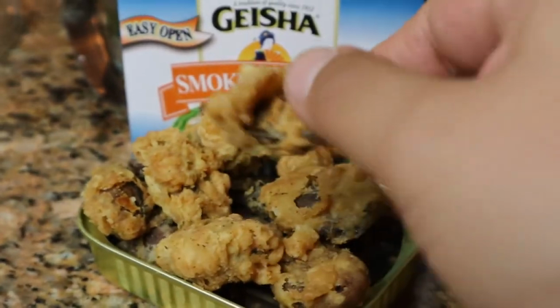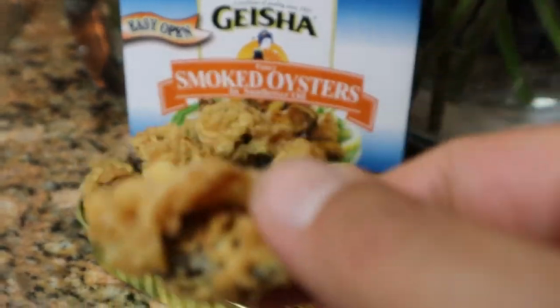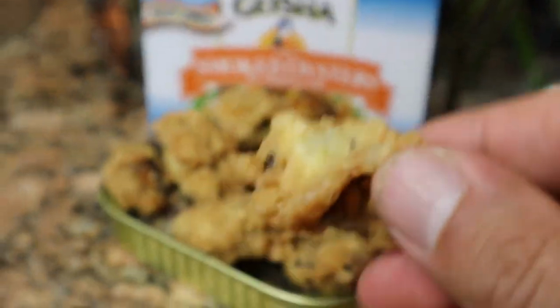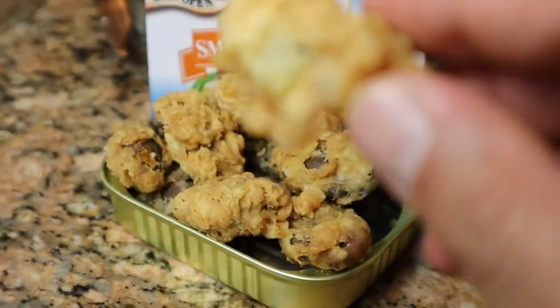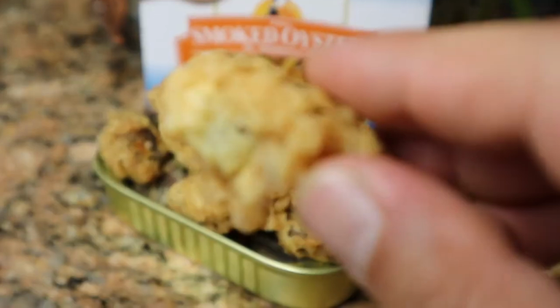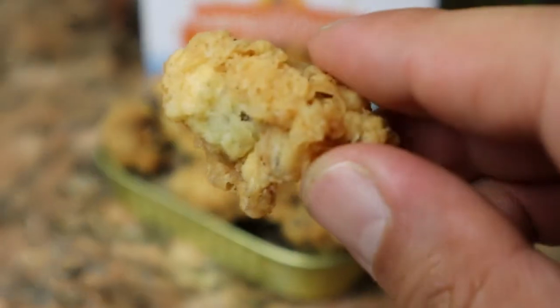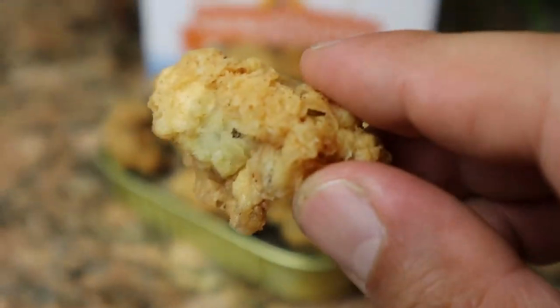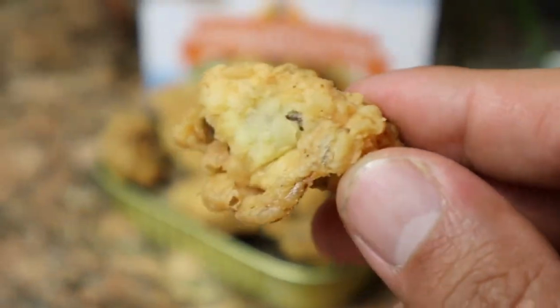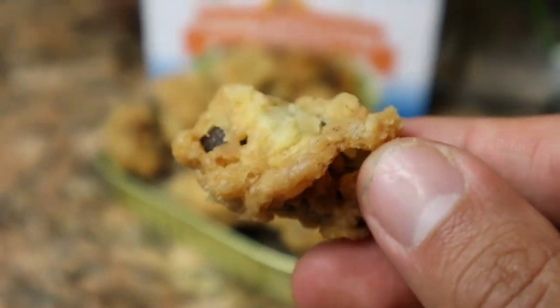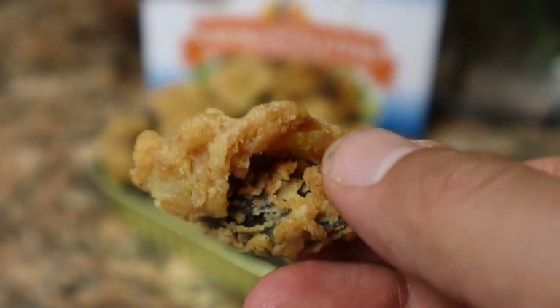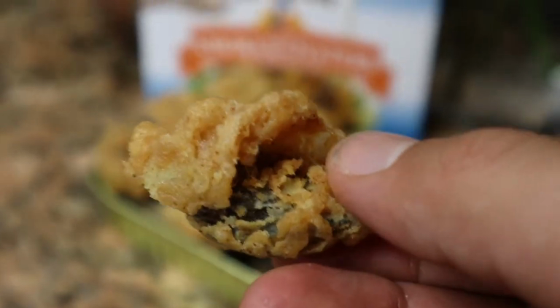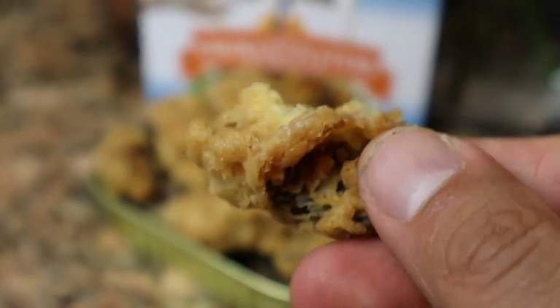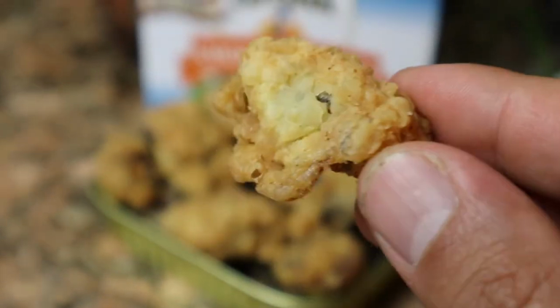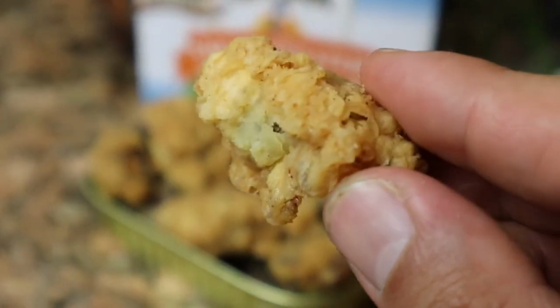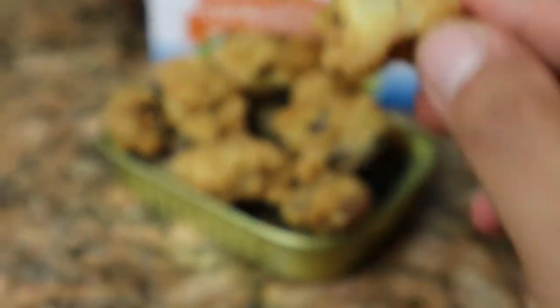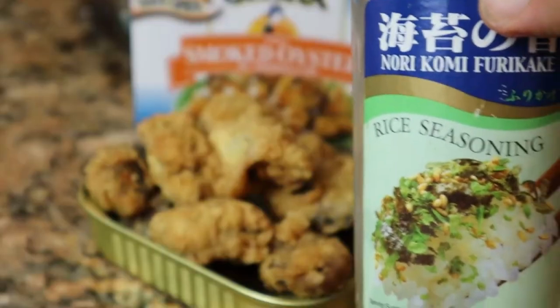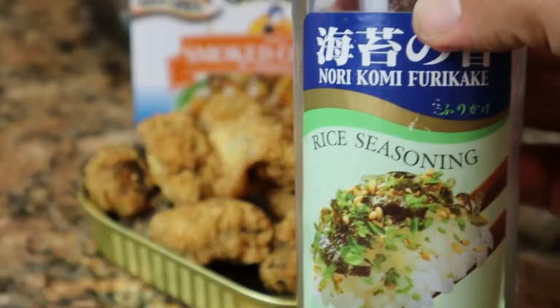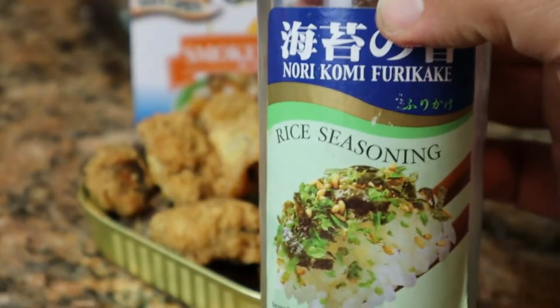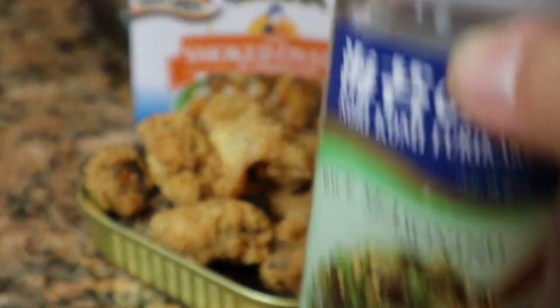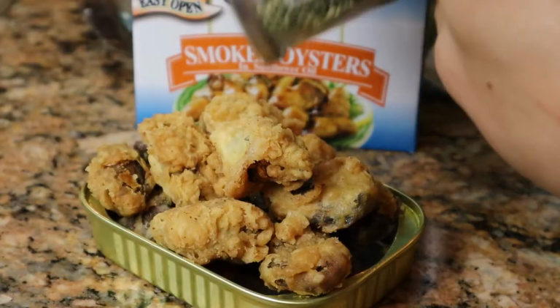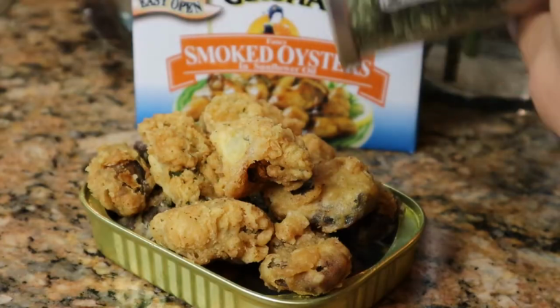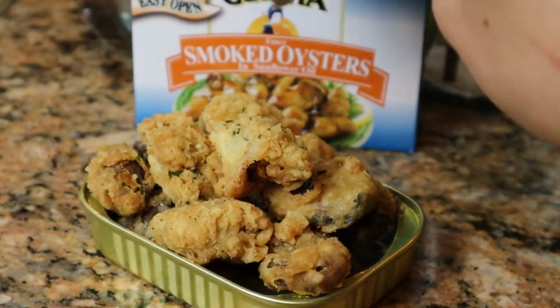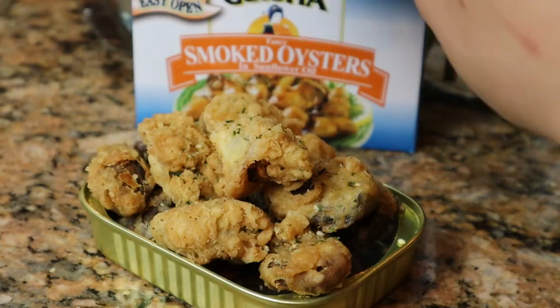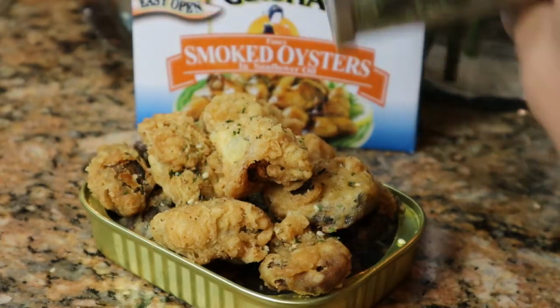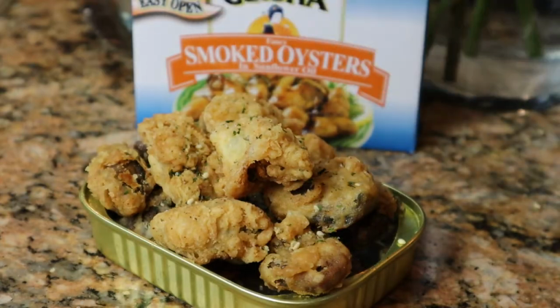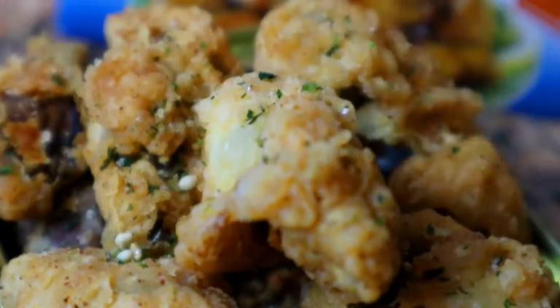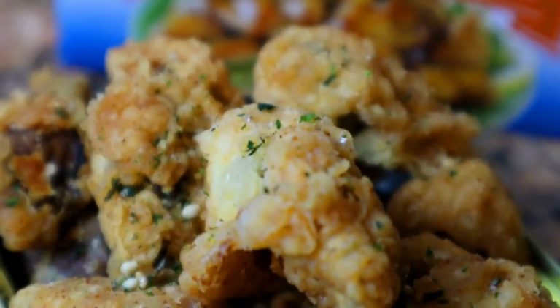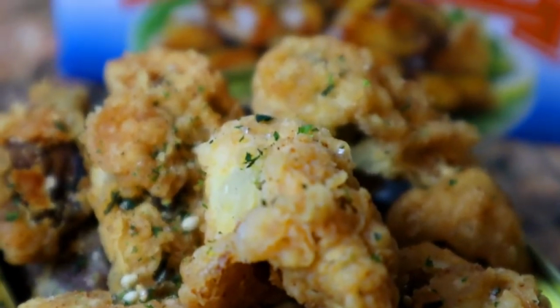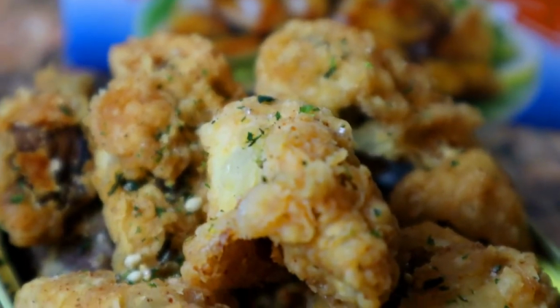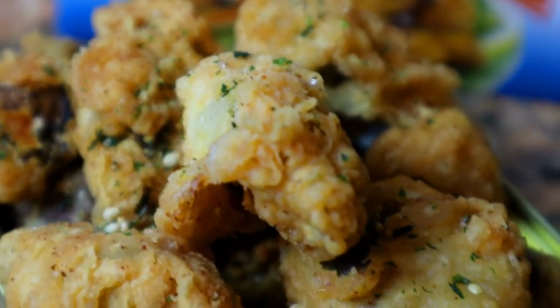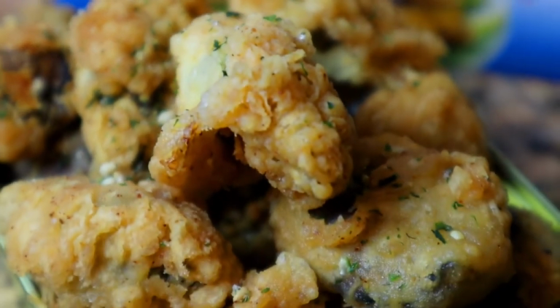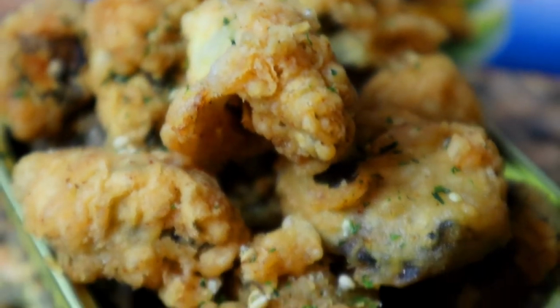Man, you can see that nice delicious consistency, the nice texture right there. Let's put the finishing touch on there guys — let's put a little furikake seasoning. That's nori, sesame, sugar, salt. Man, it's delicious.